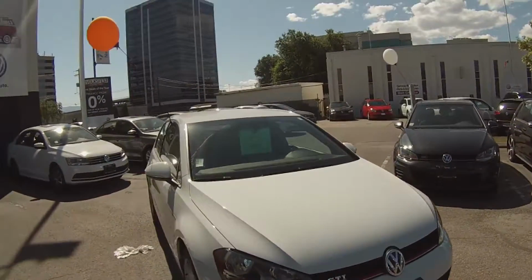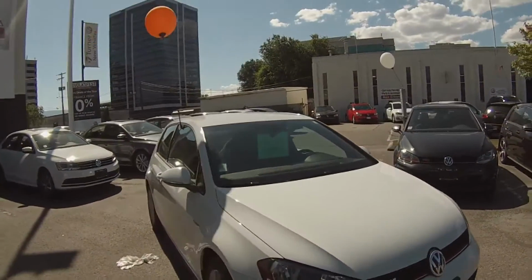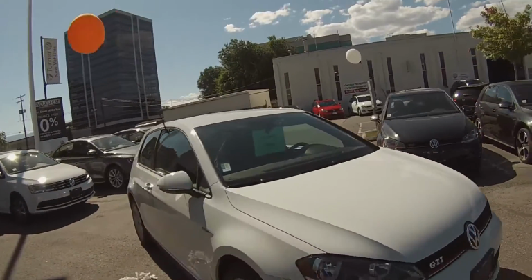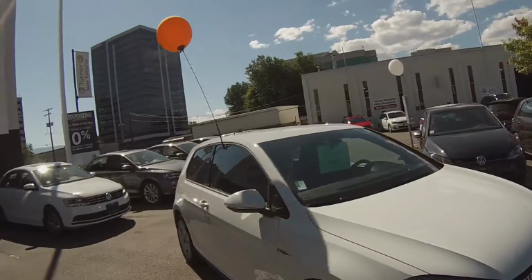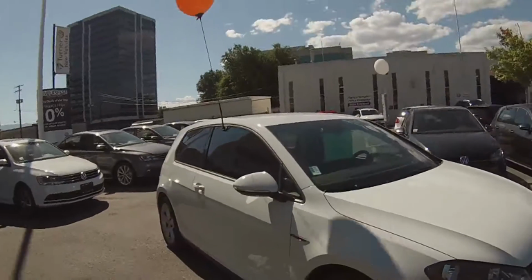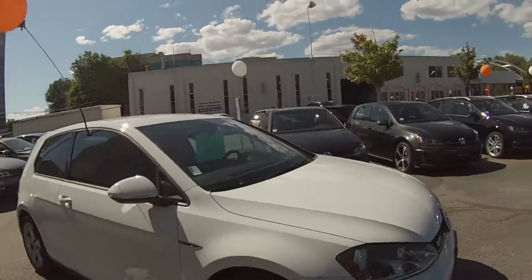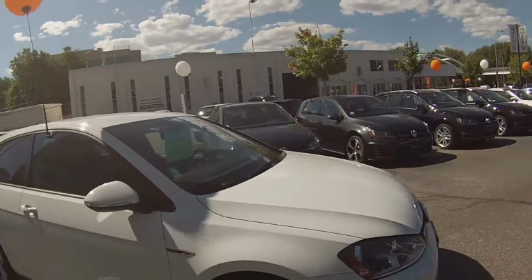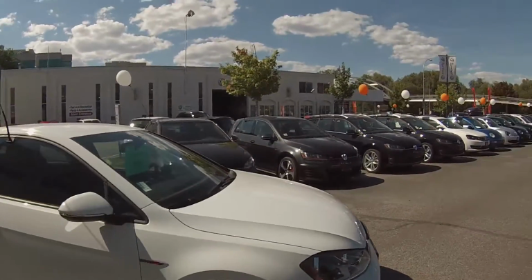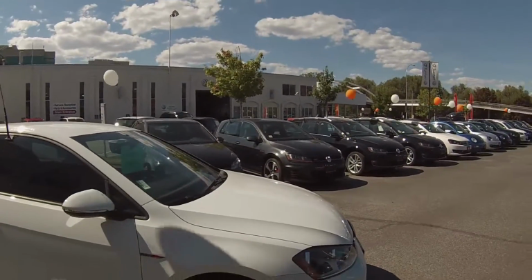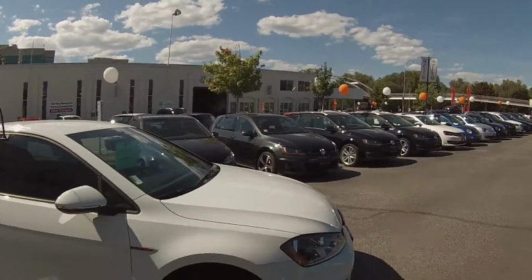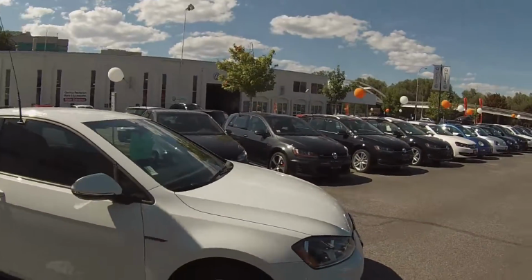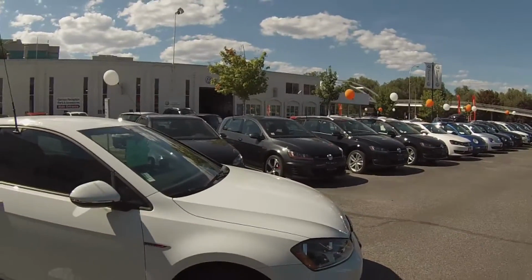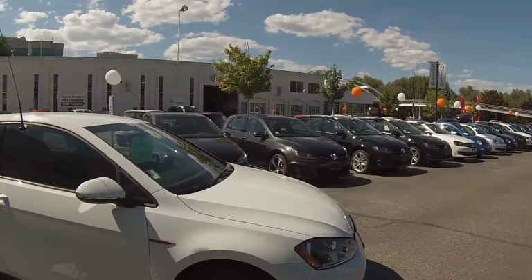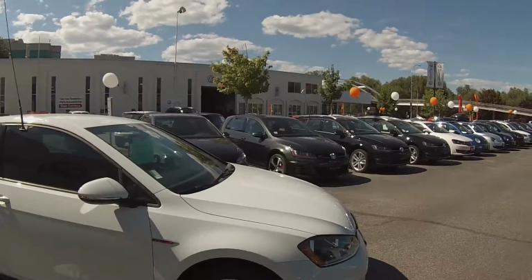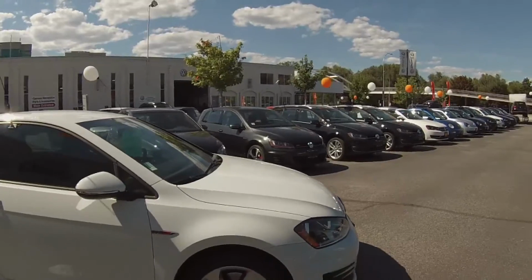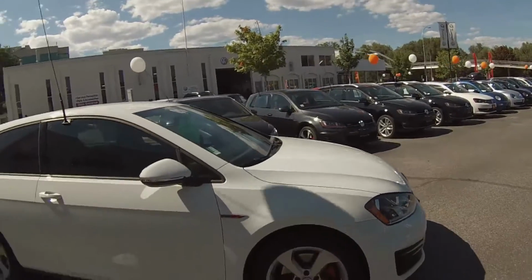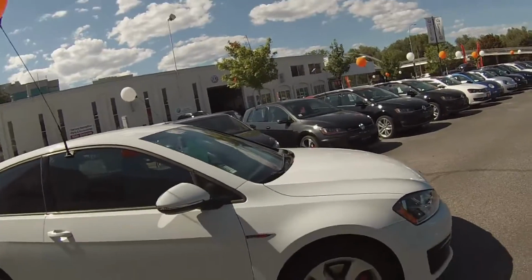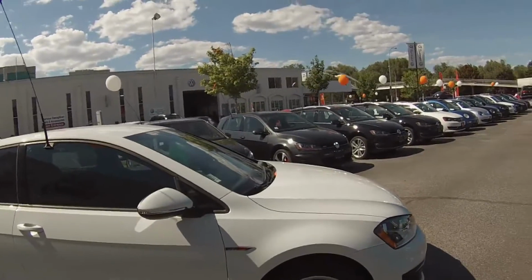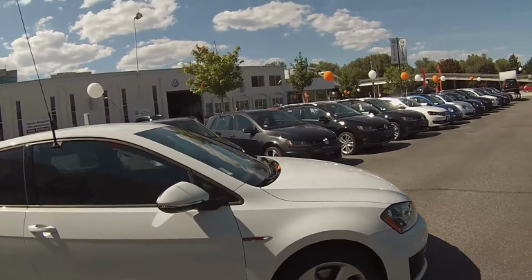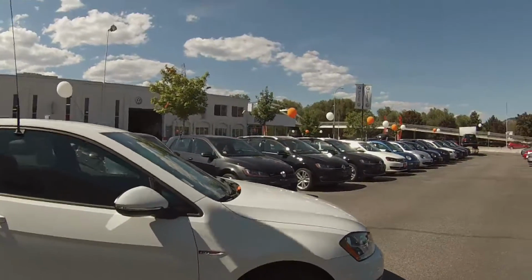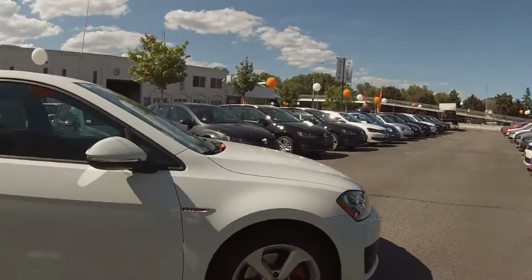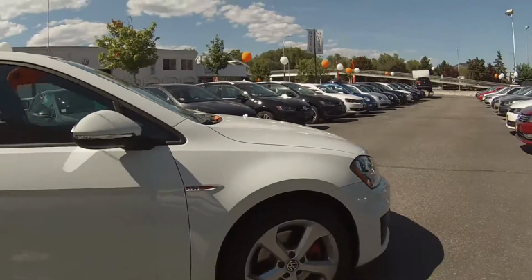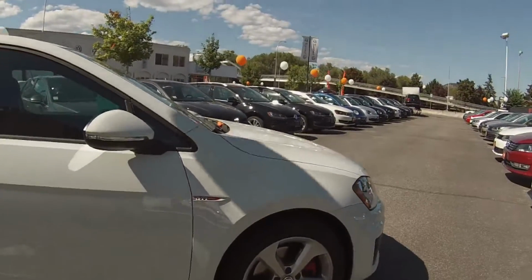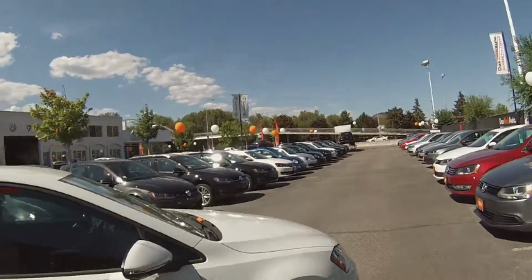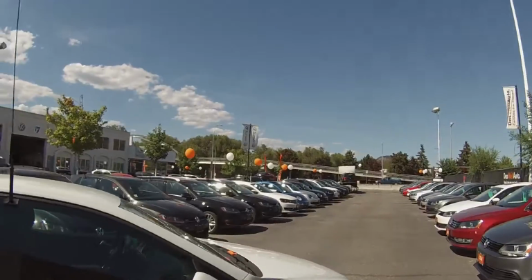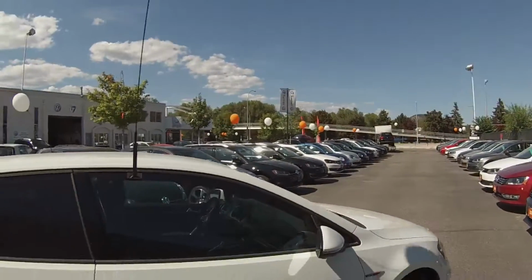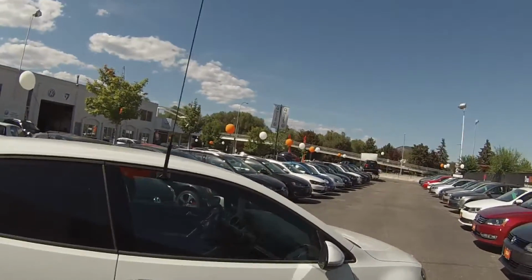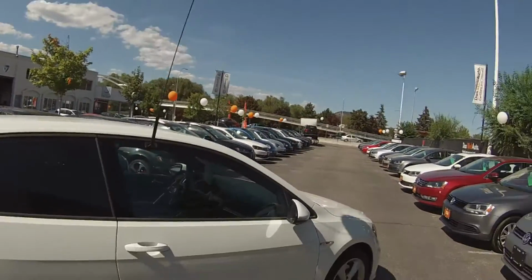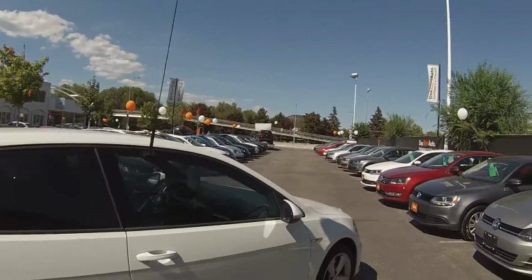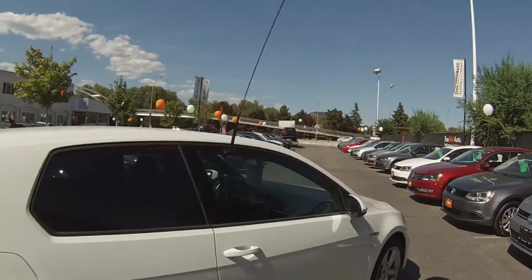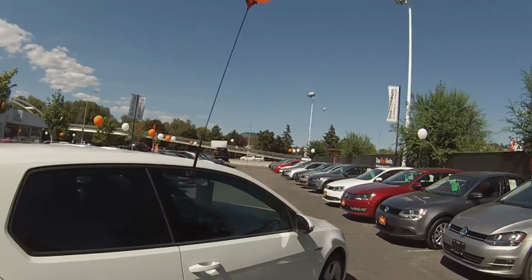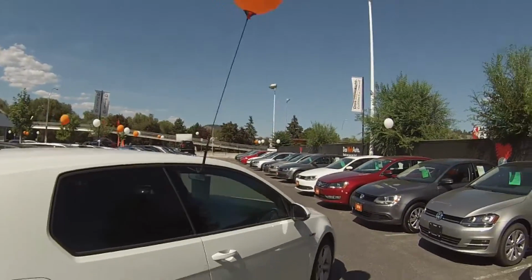This is the three-door GTI. It has a two-liter turbocharged engine with 210 horsepower and a whopping 256 foot-pounds of torque. We've got some nice 17-inch alloy wheels, and this car is in pure white.